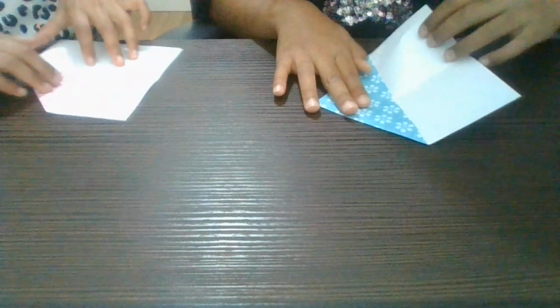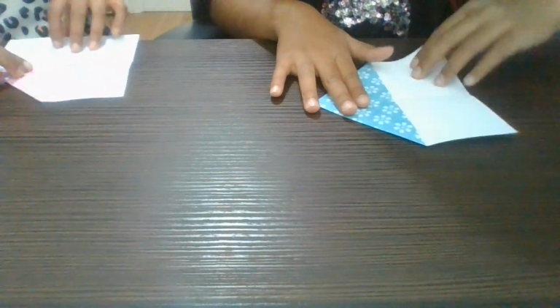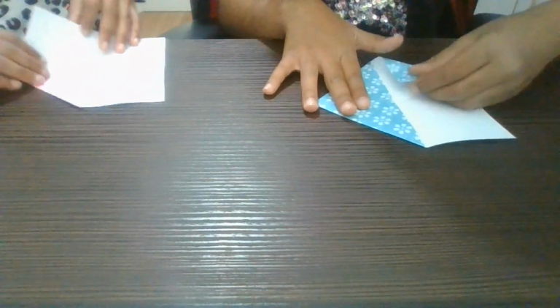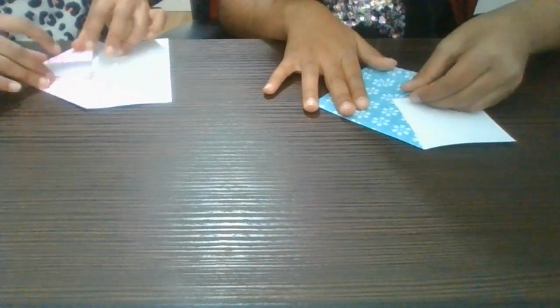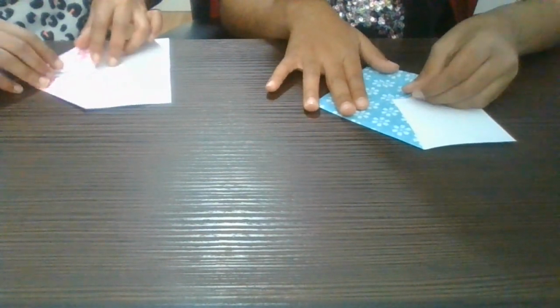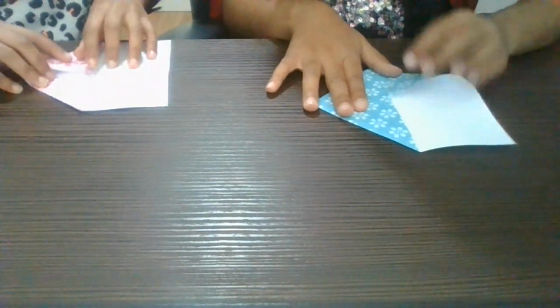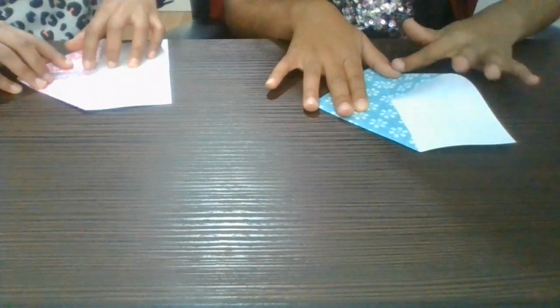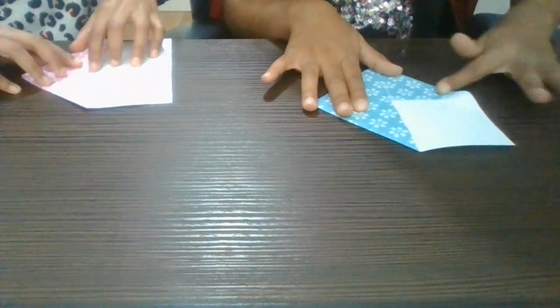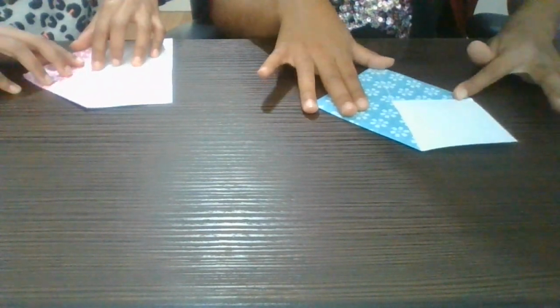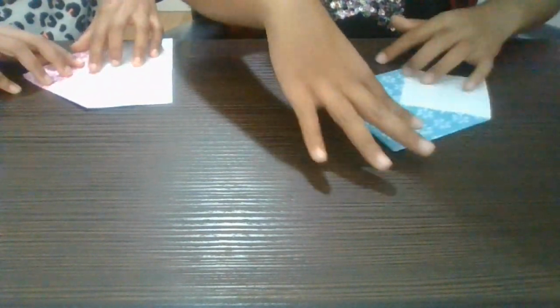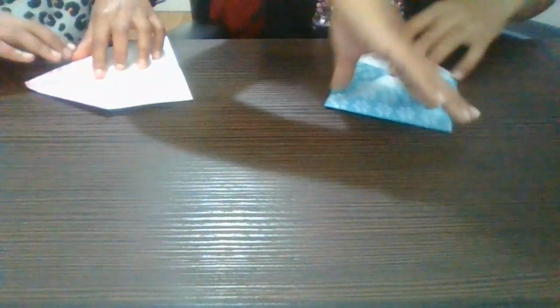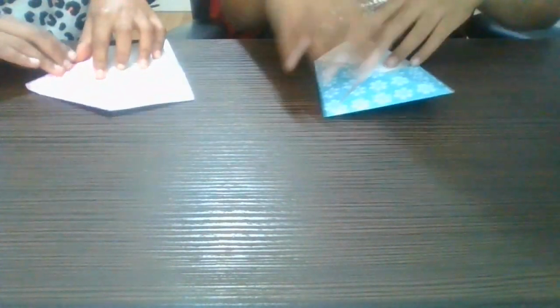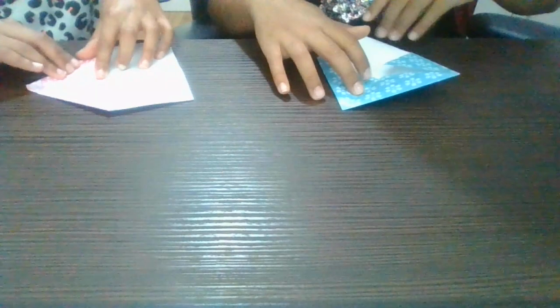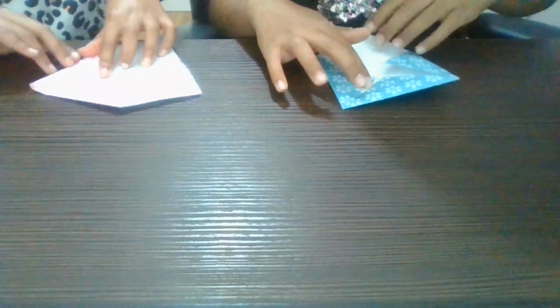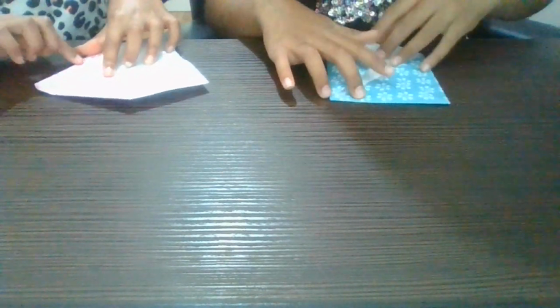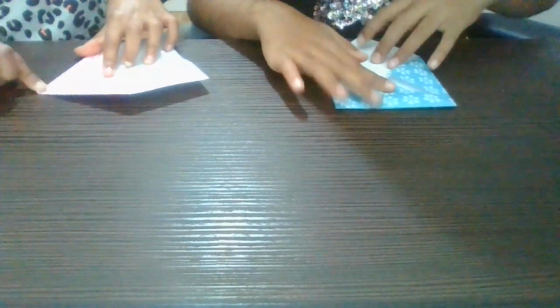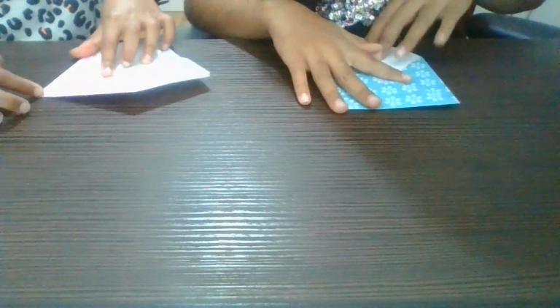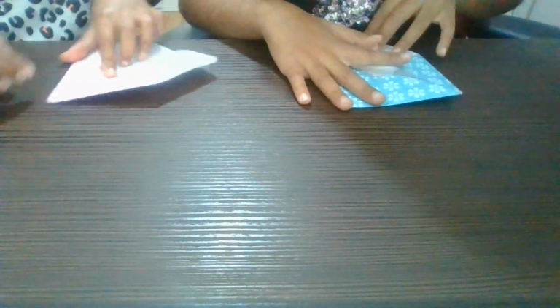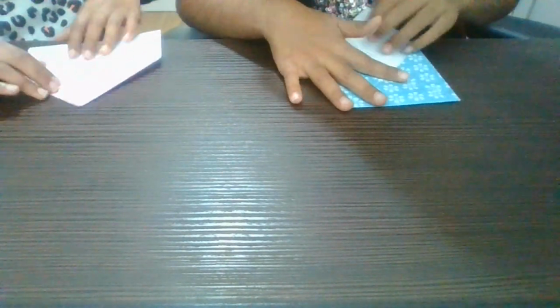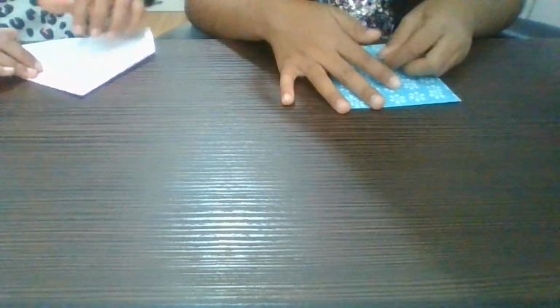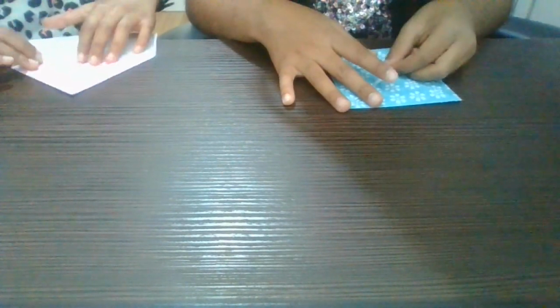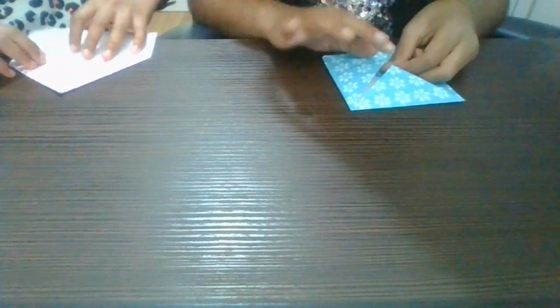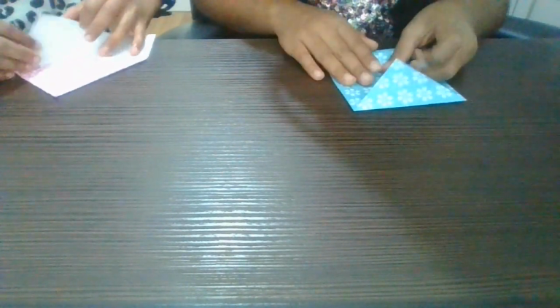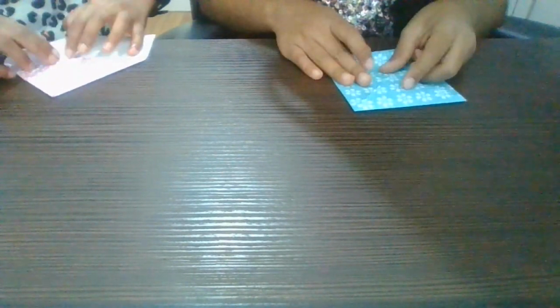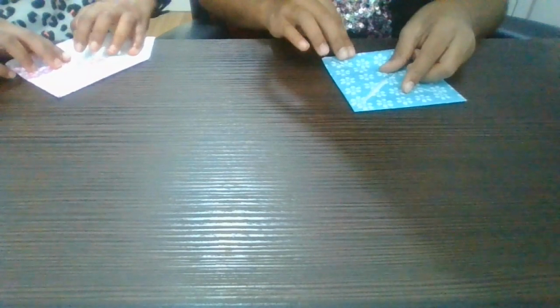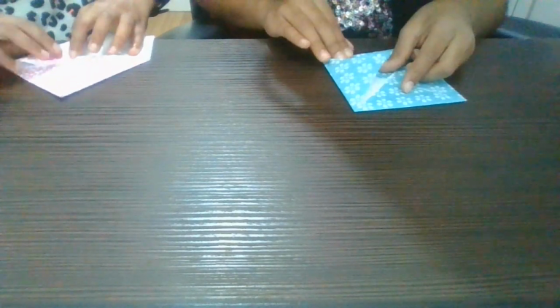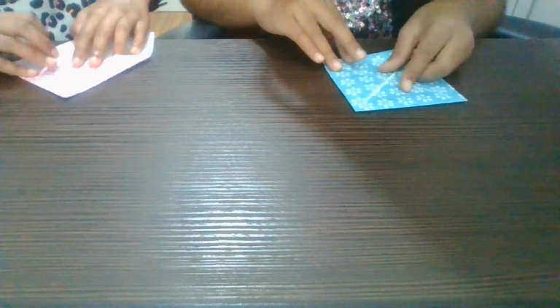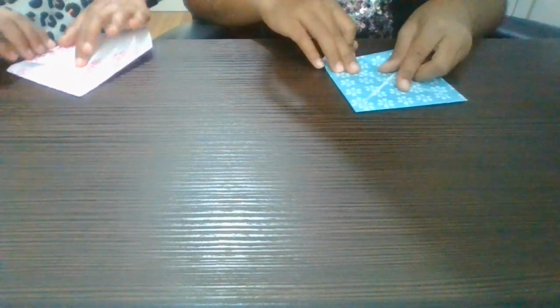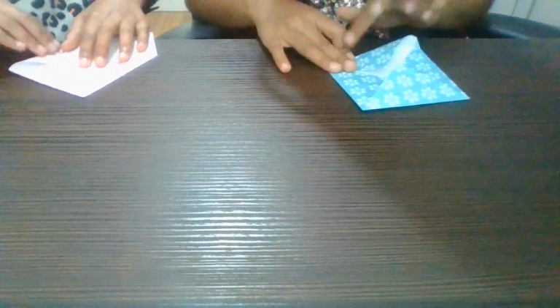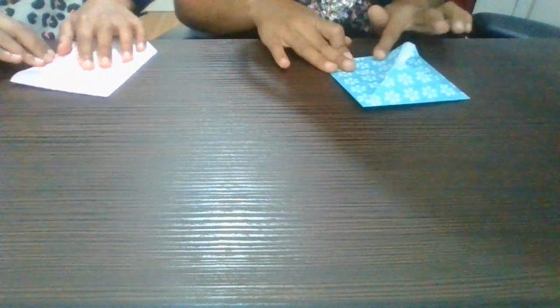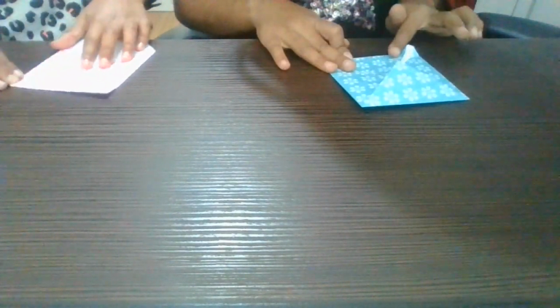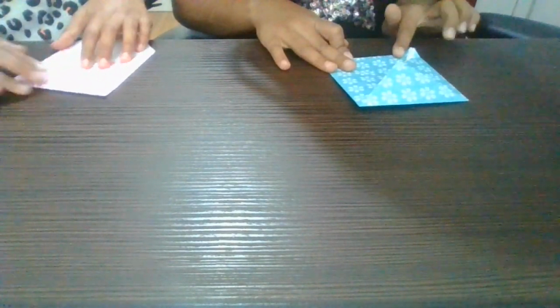It should look a bit like an envelope once you've done it neatly.